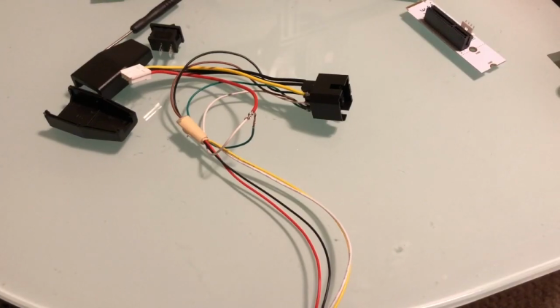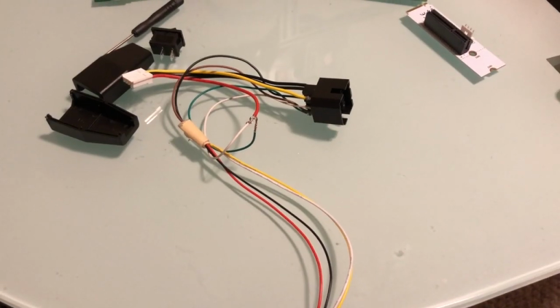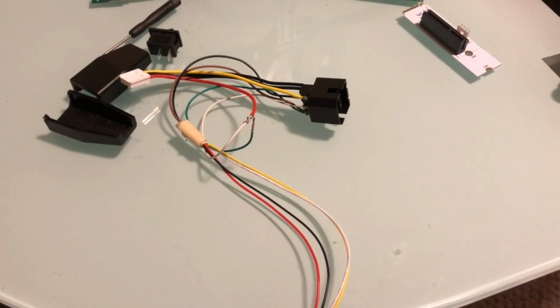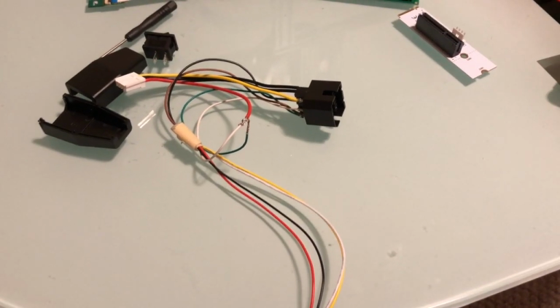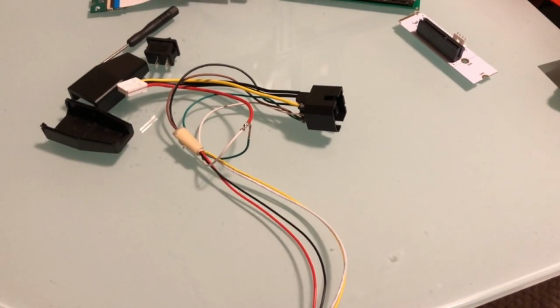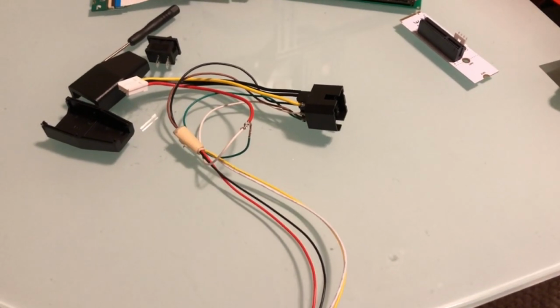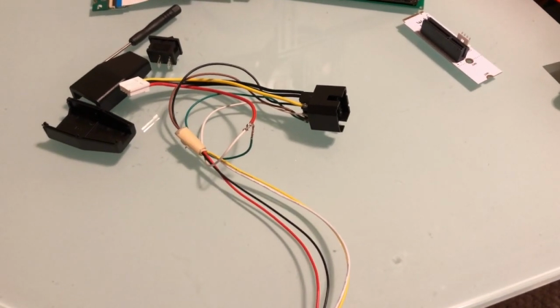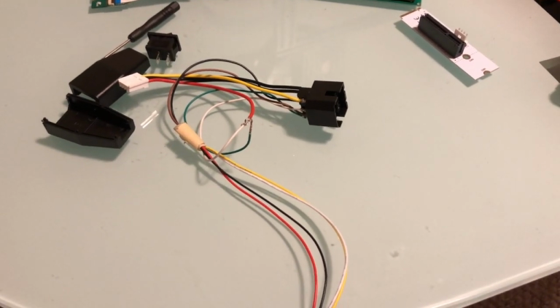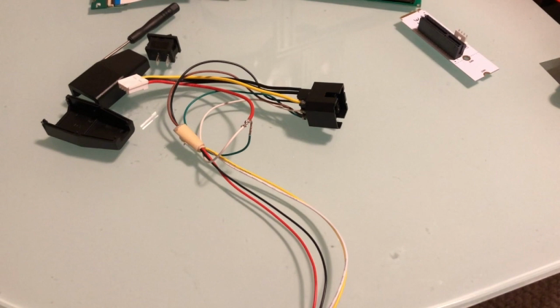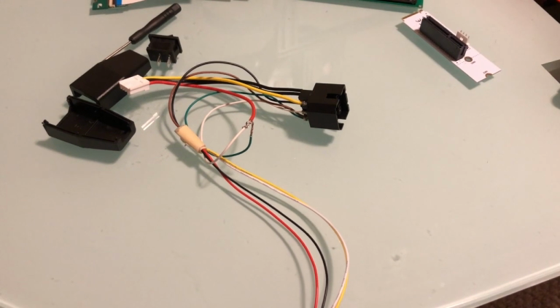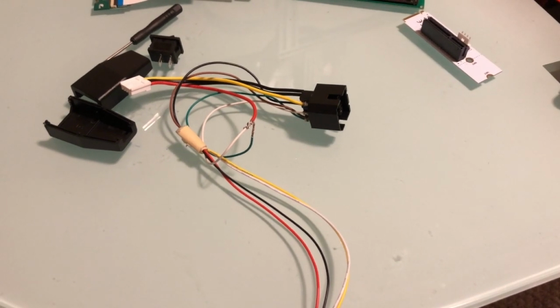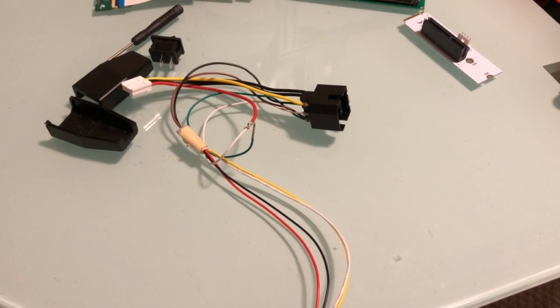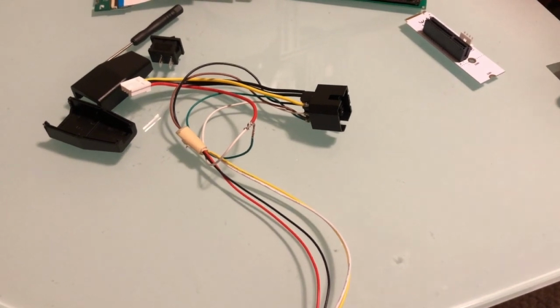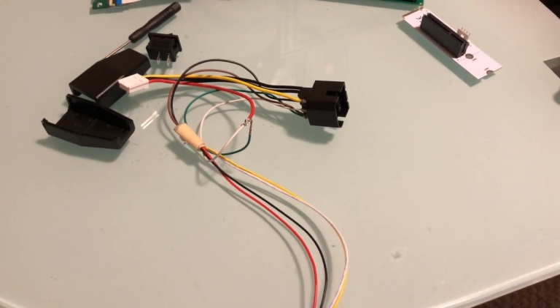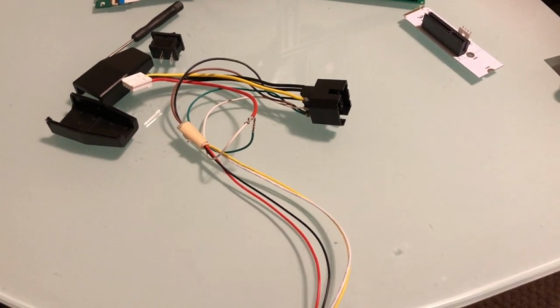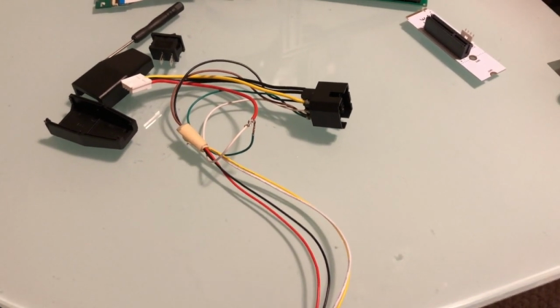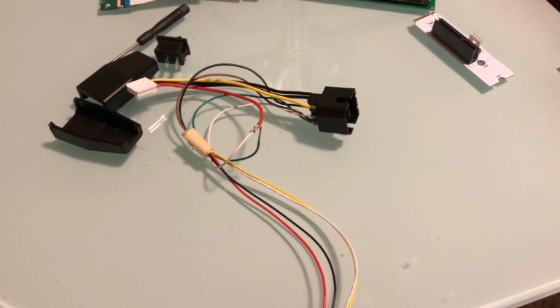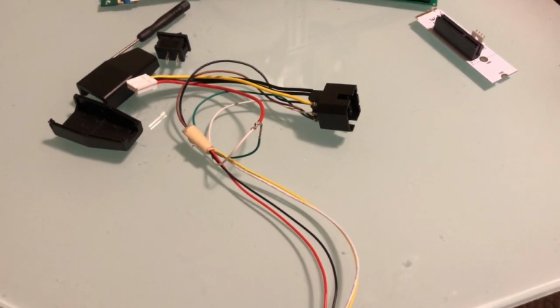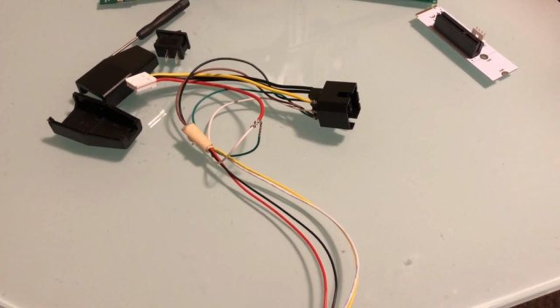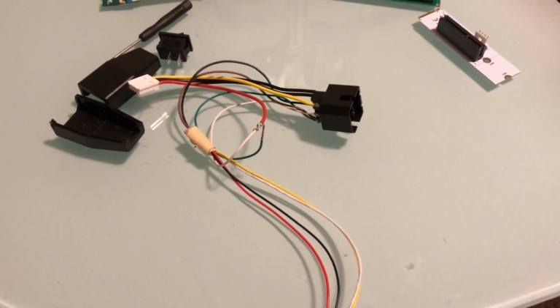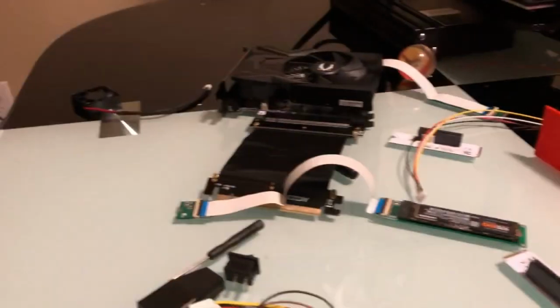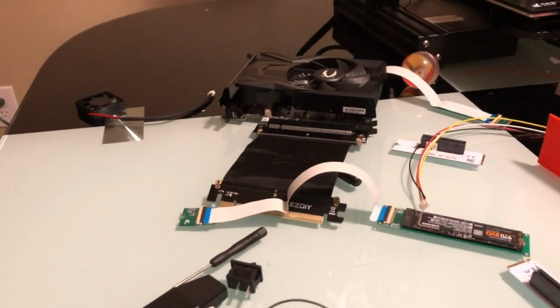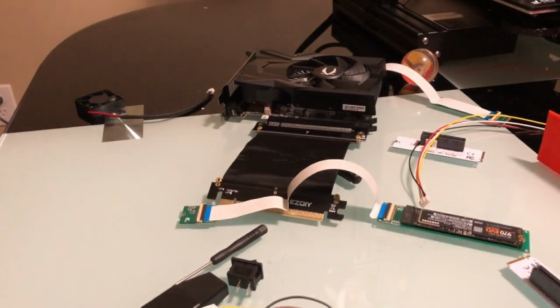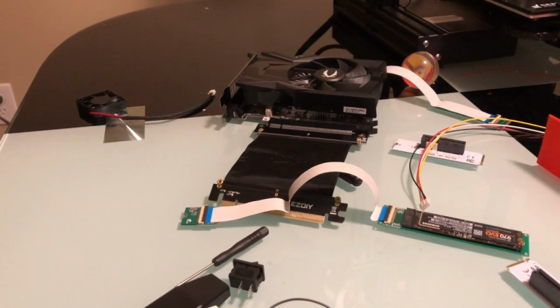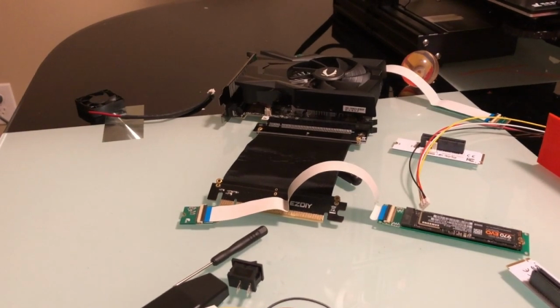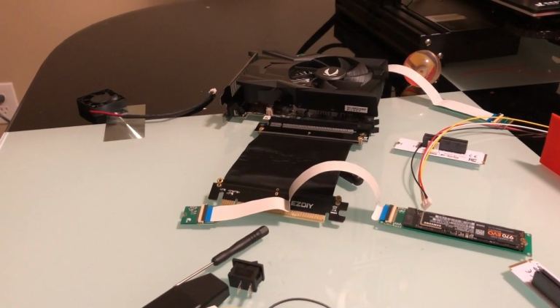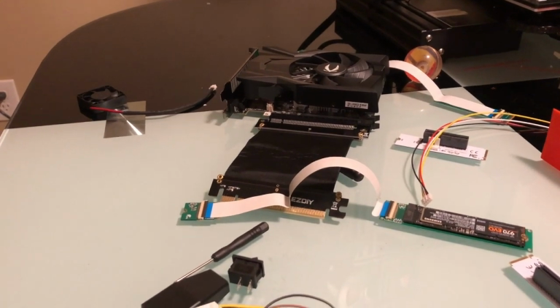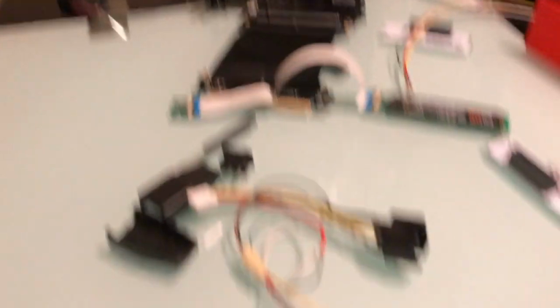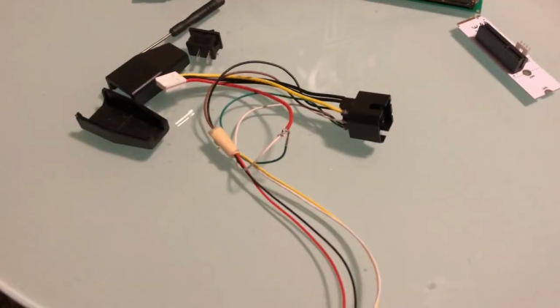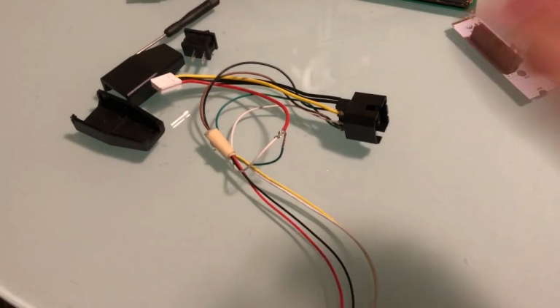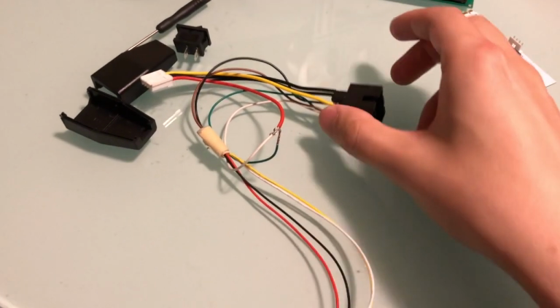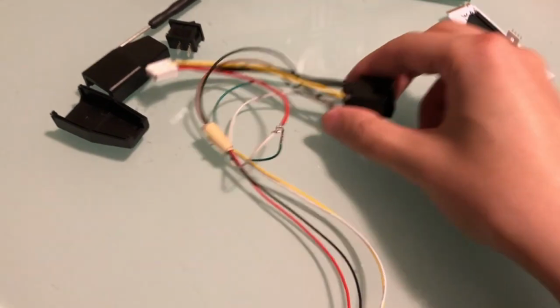Hey everyone, this is Project SPC. I know it's been a couple weeks since I posted a video. I have some more content coming, specifically the GTX 1650, but in the meantime I wanted to post a video about the wiring harness I use with my small form factor gaming PC setup.